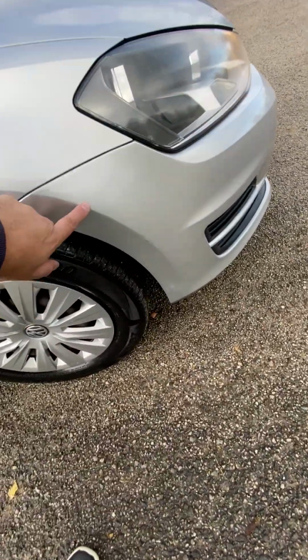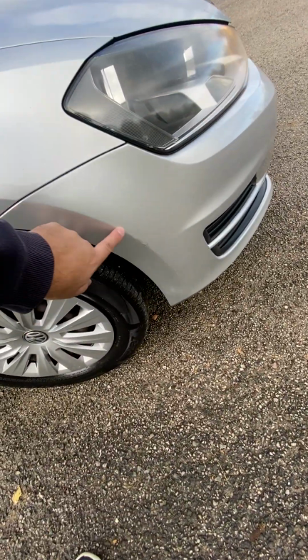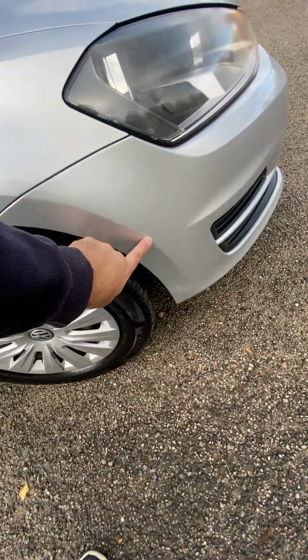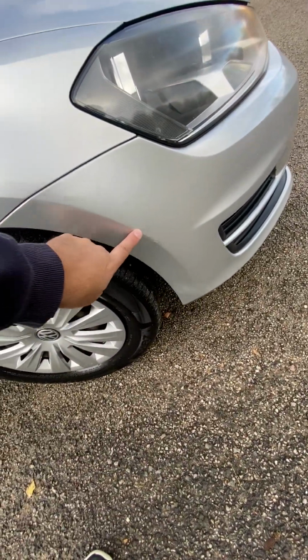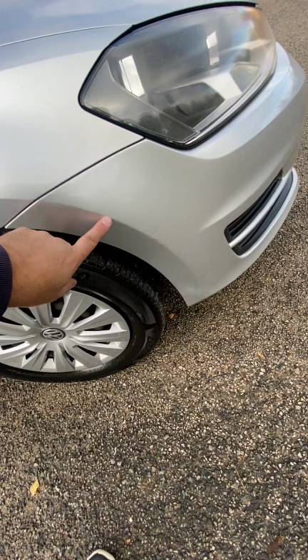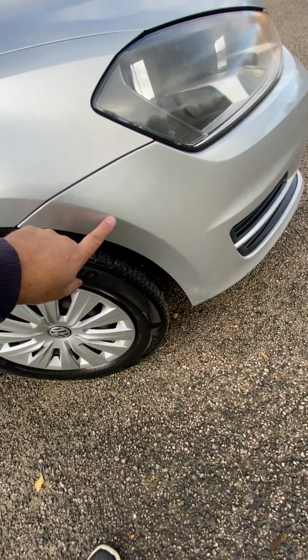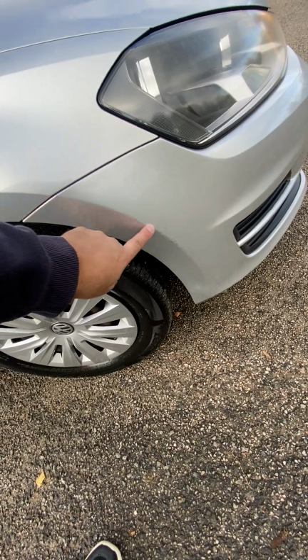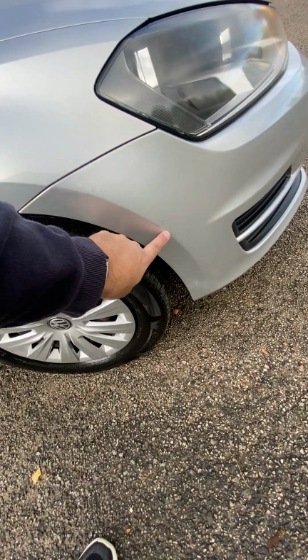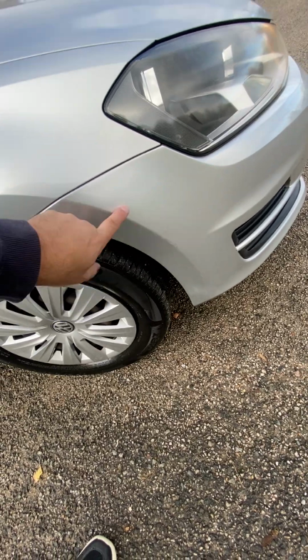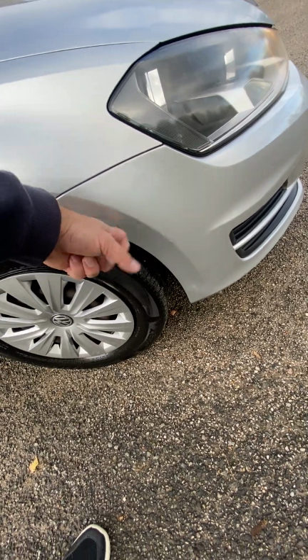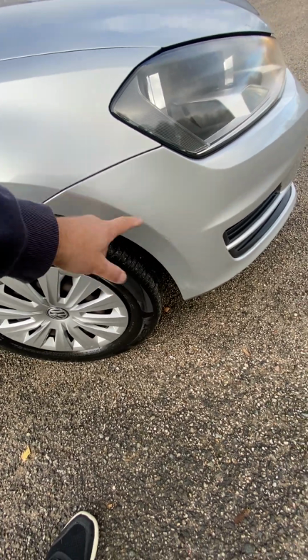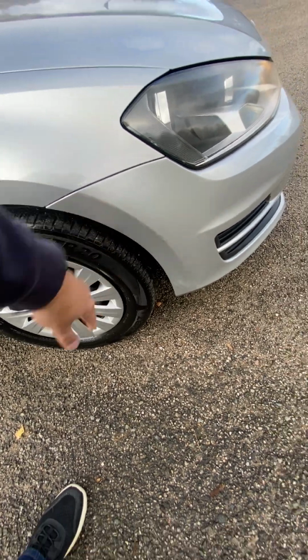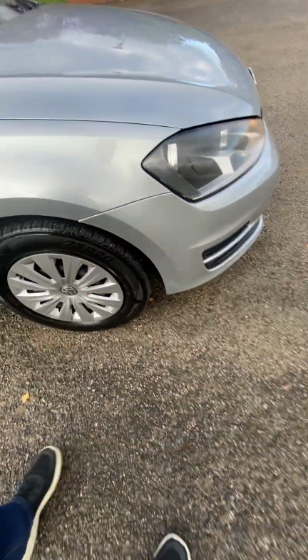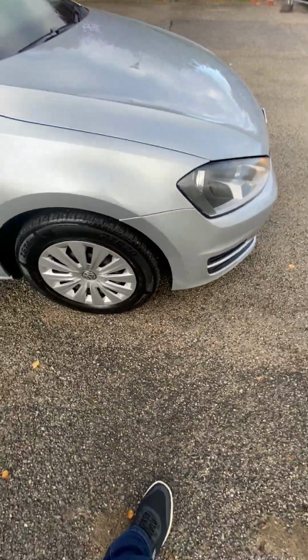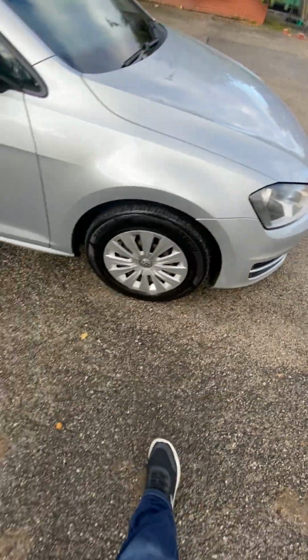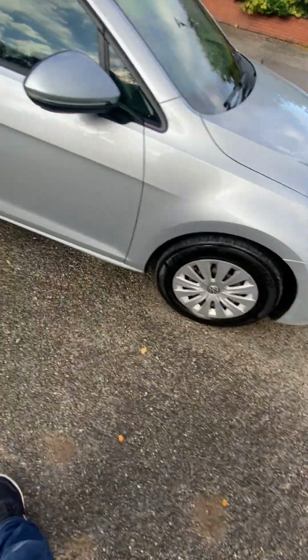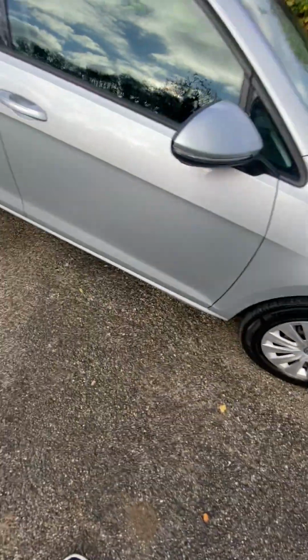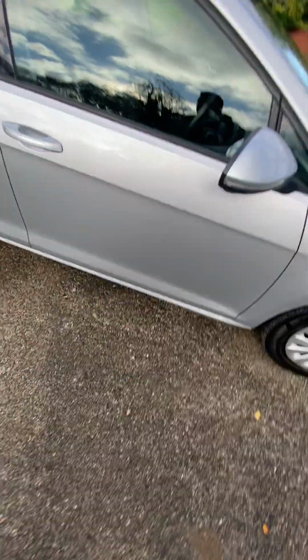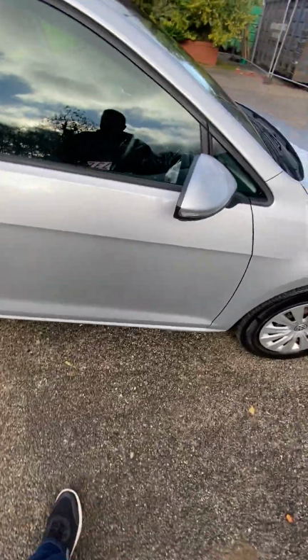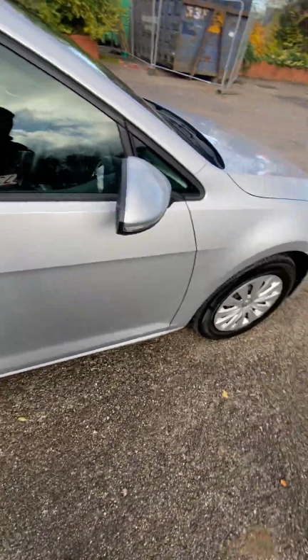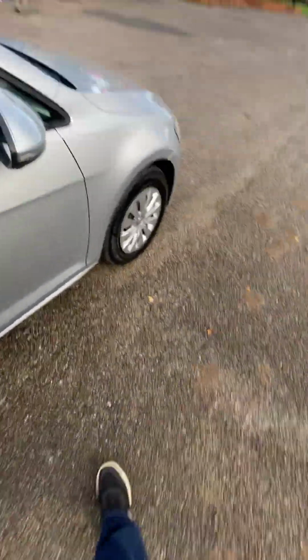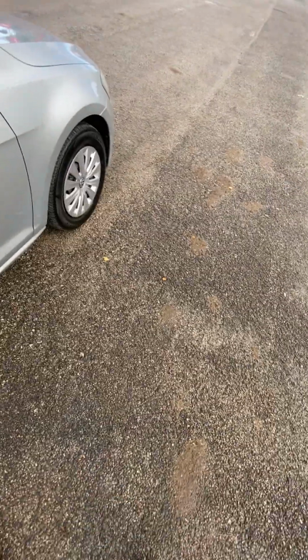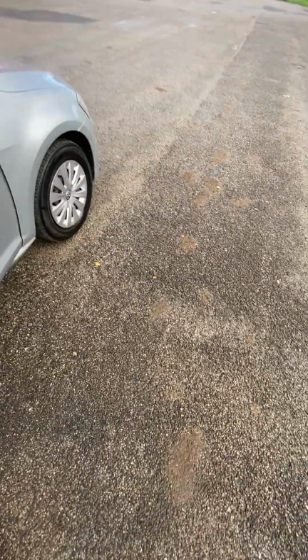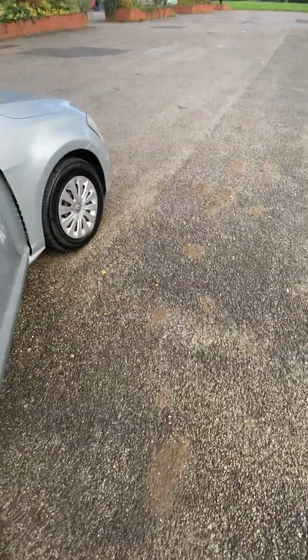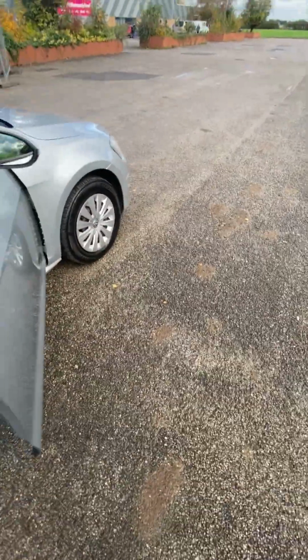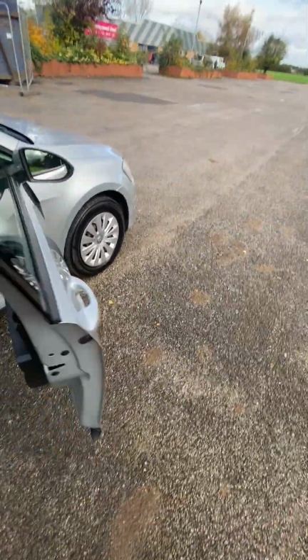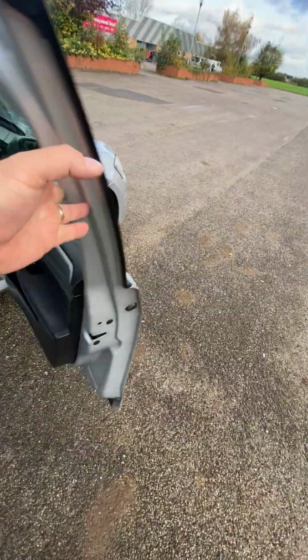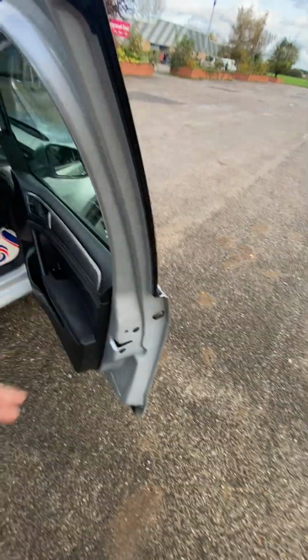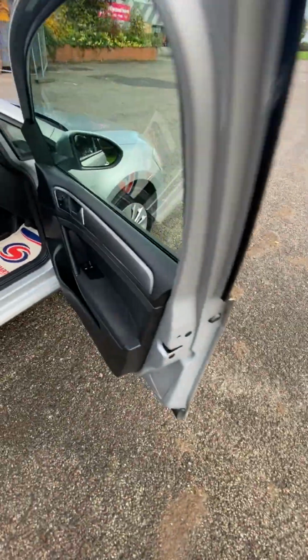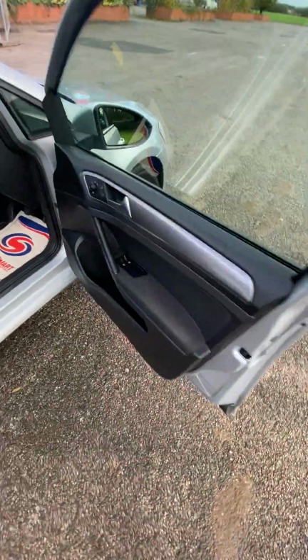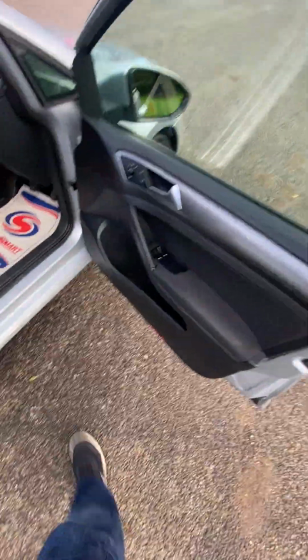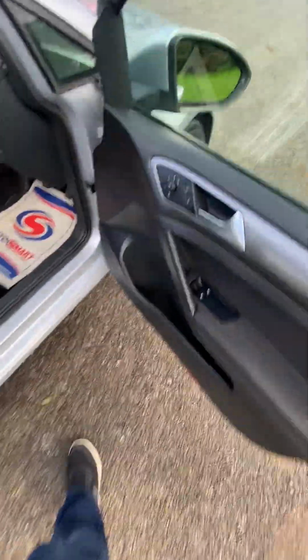There's a little scrape on the plastic bumper at the corner. It has got VW trims but some of them are a bit different — not all matching, but they're all Volkswagen.